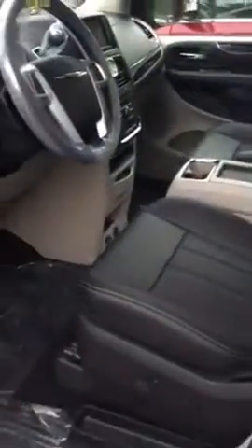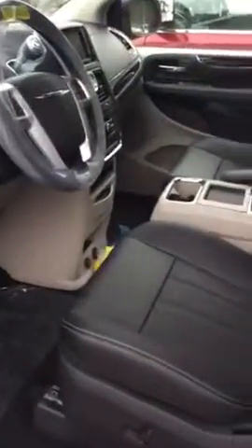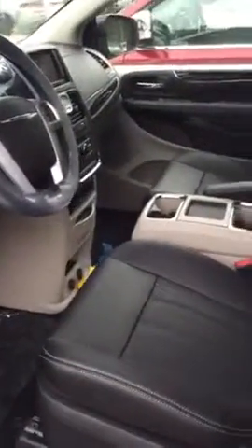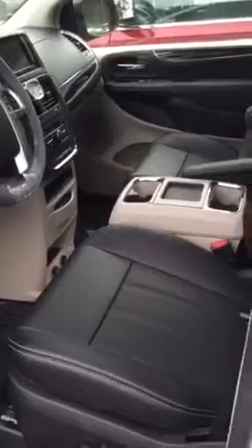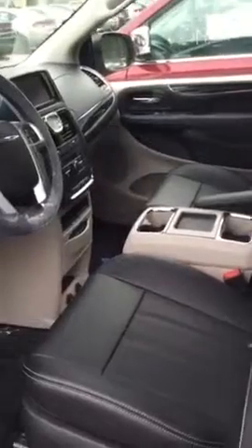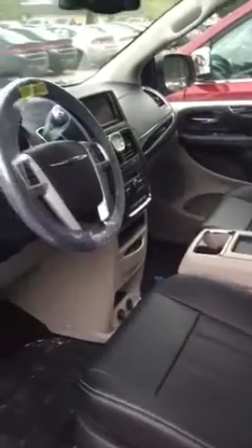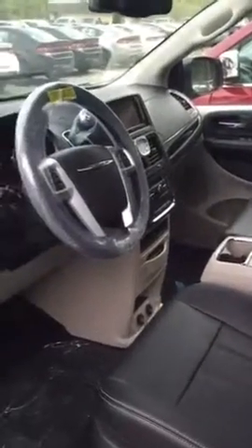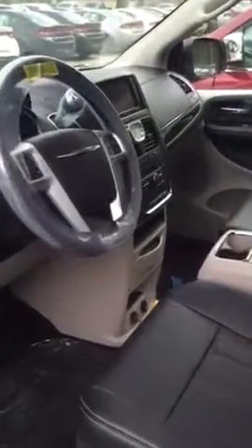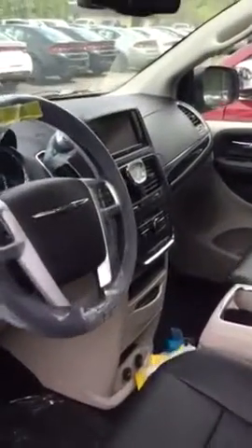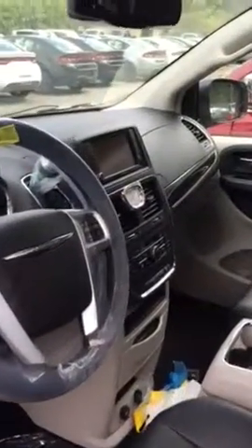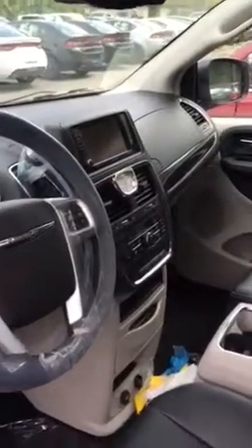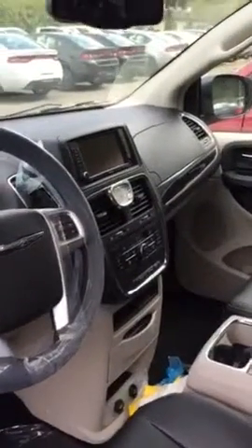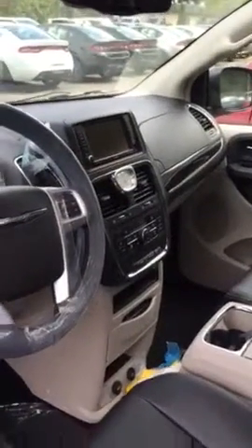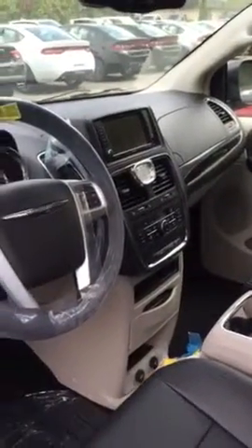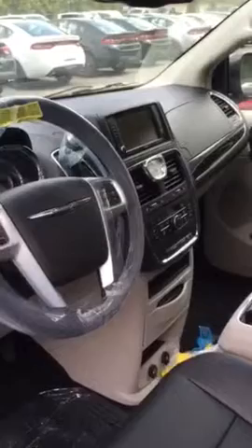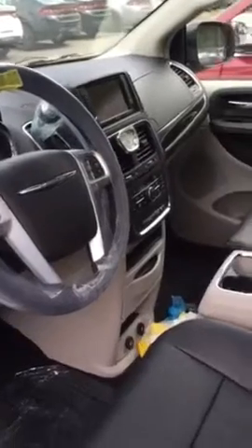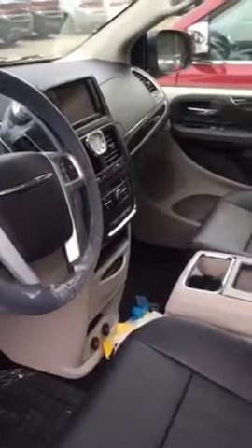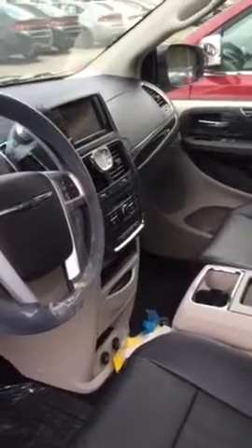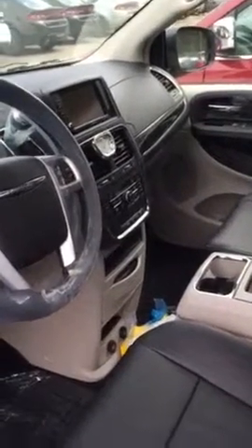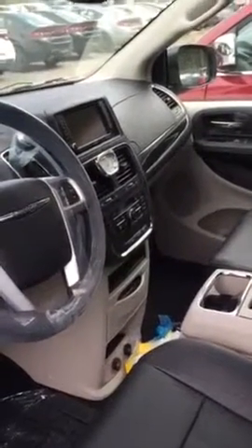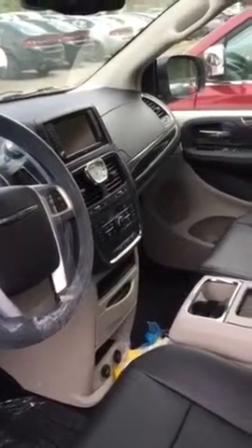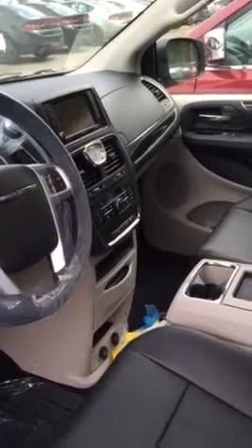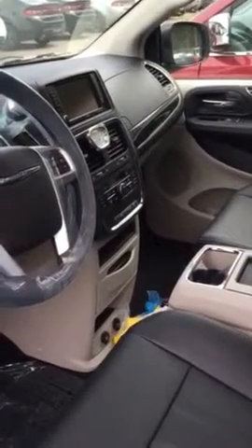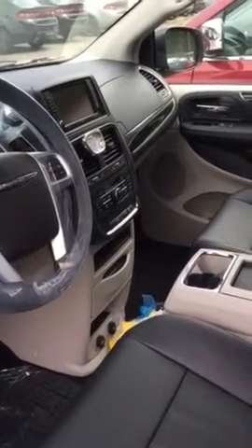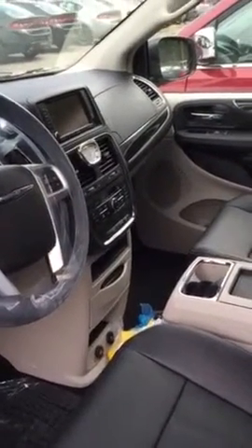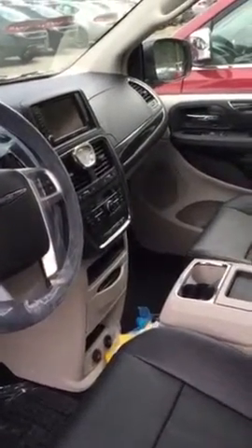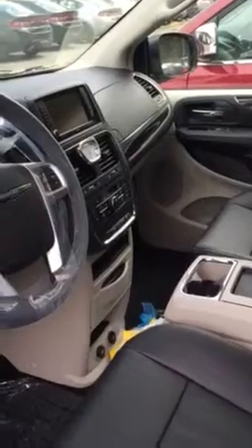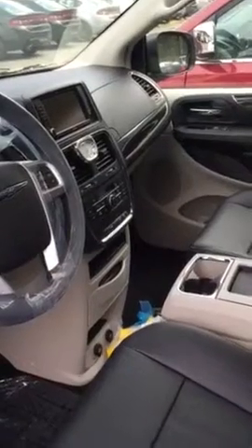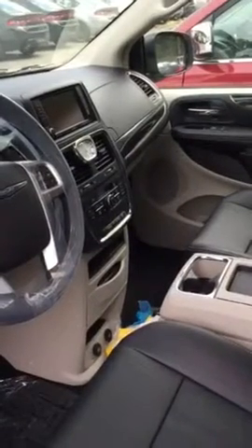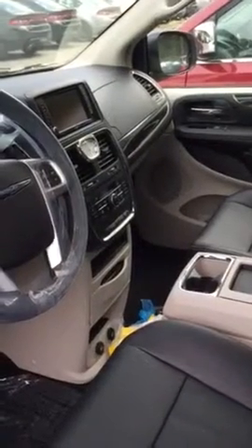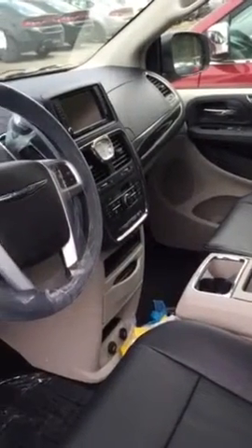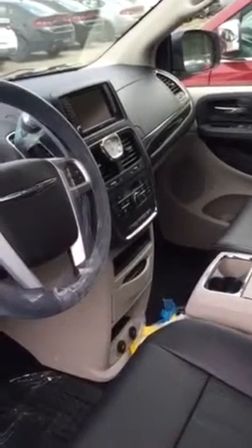We have leather, we have heated seats, heated steering wheel. This particular one does have navigation as well. One of the other nice things this thing does have is blind spot monitoring and backup camera, as well as backup sensors and remote start.